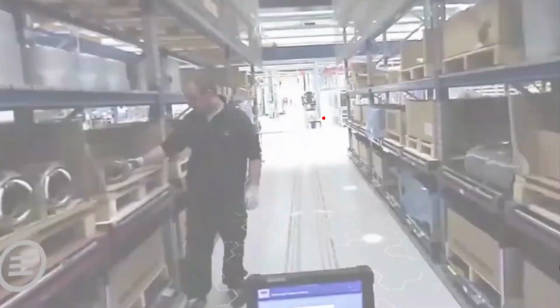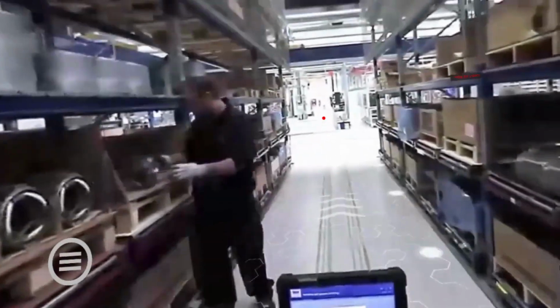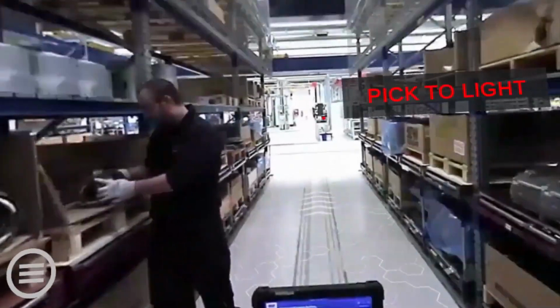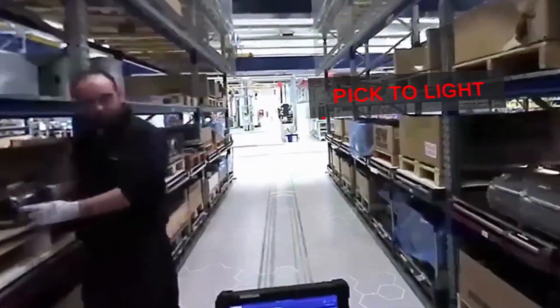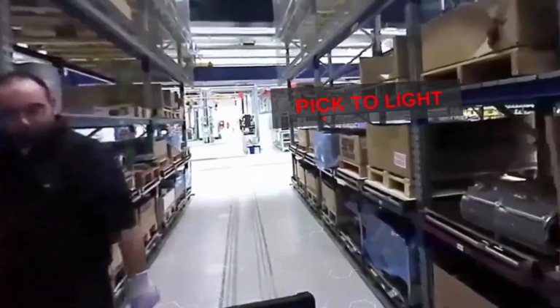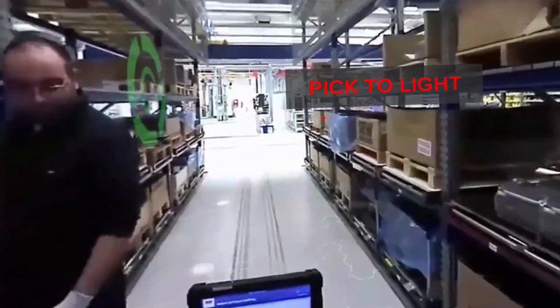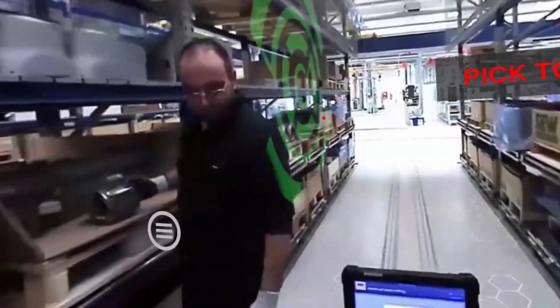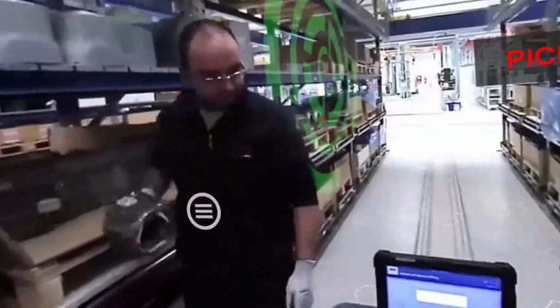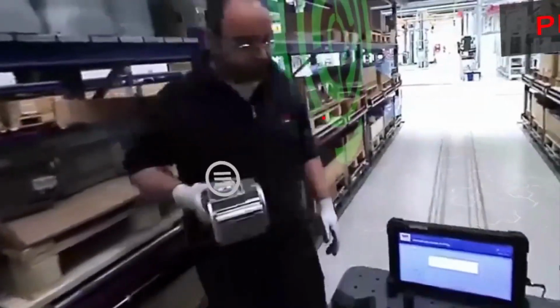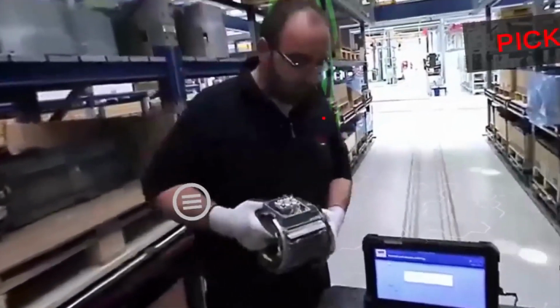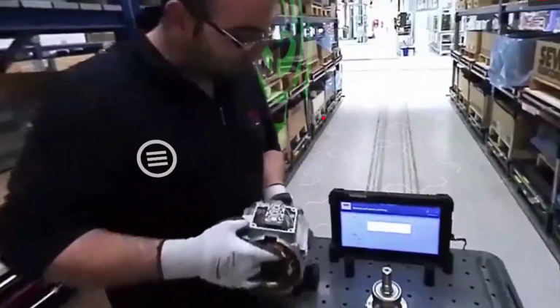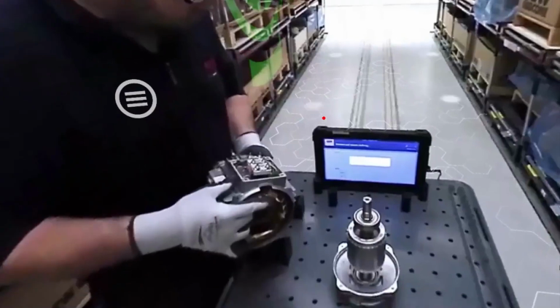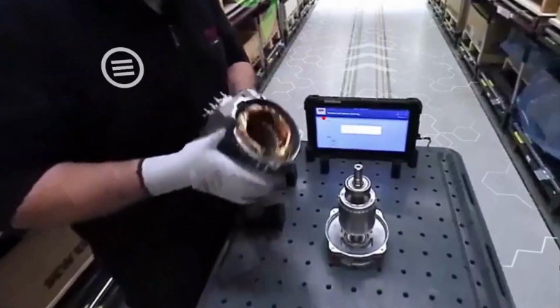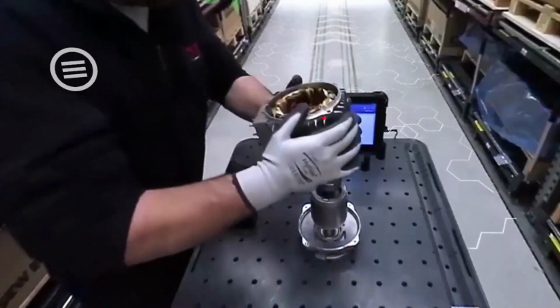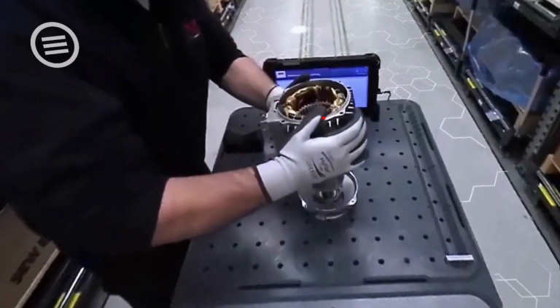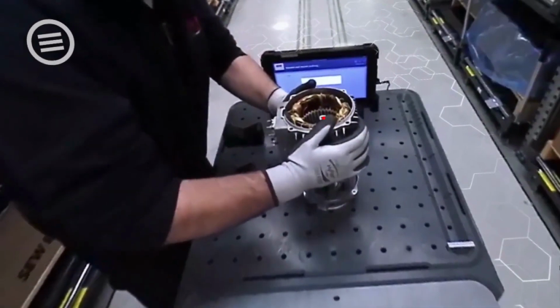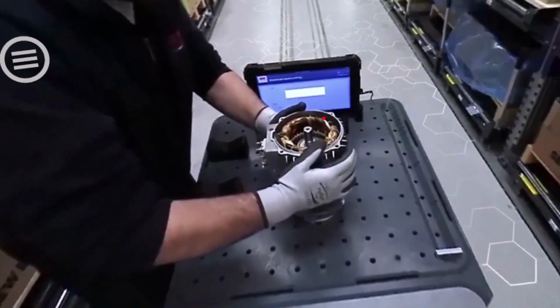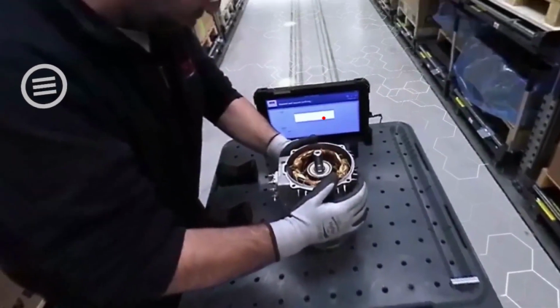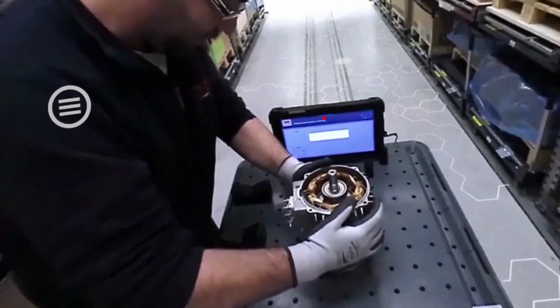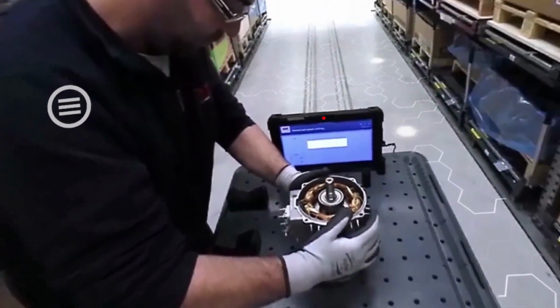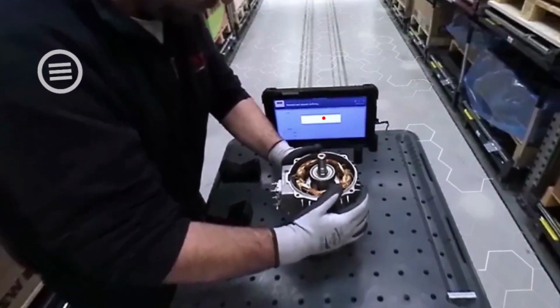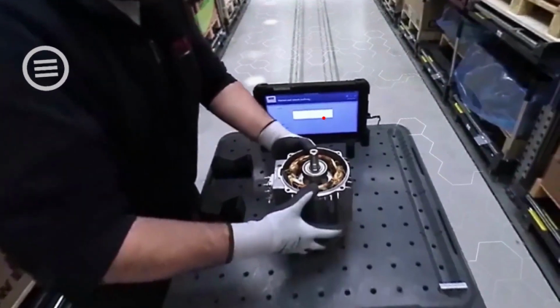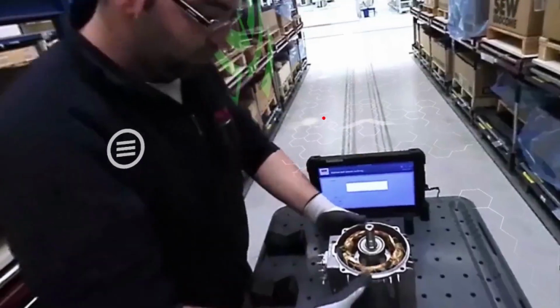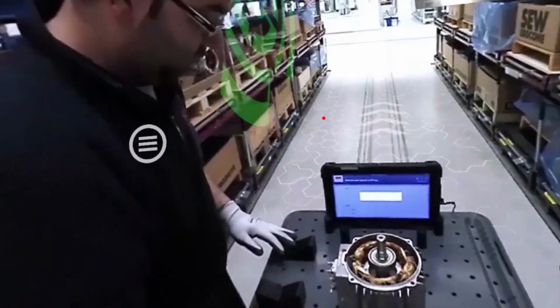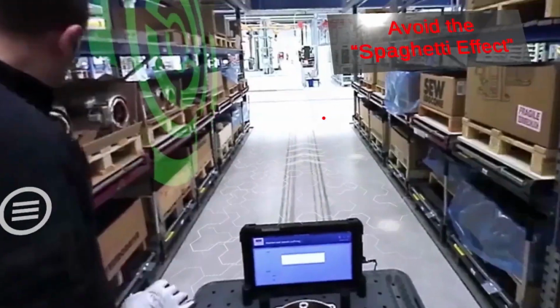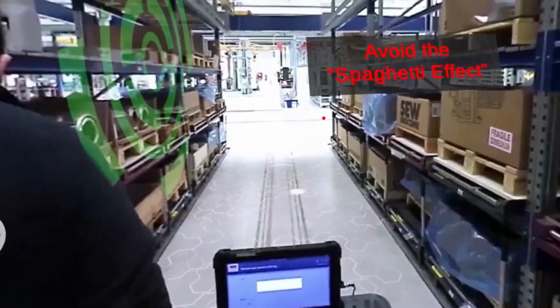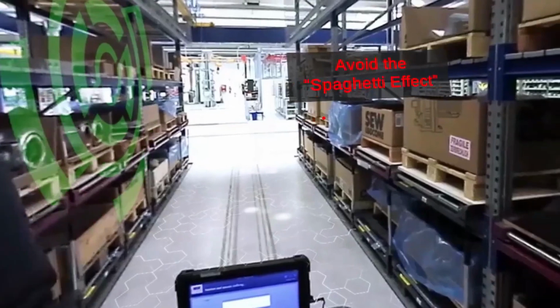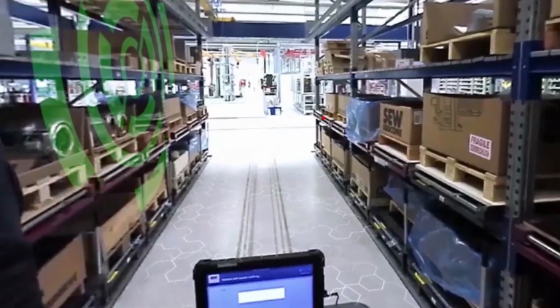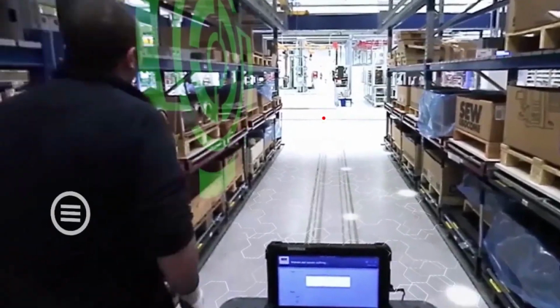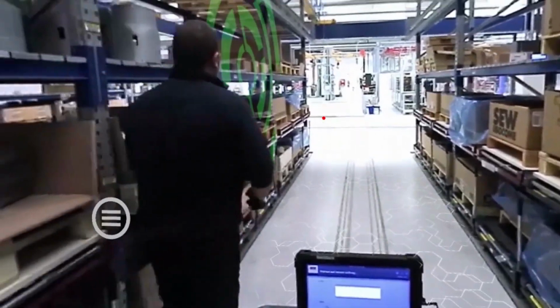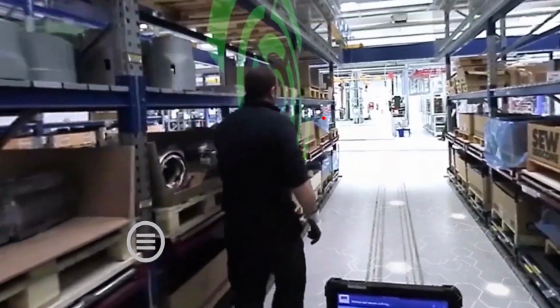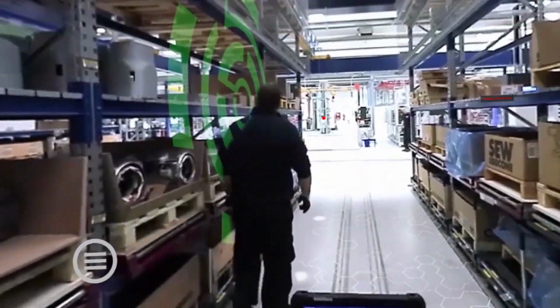Pick-to-Light. Thanks to the Pick-to-Light it is possible to eliminate waste, avoid the spaghetti effect and drastically reduce the probability of errors.